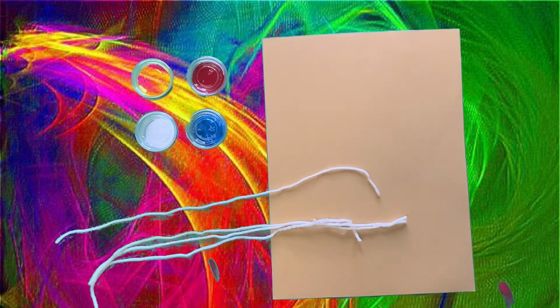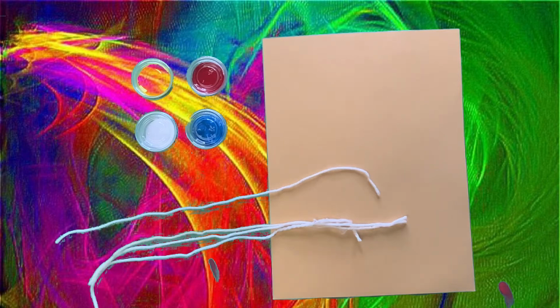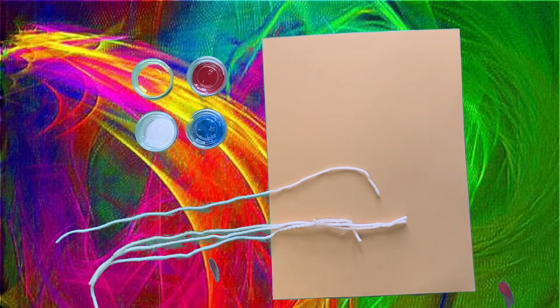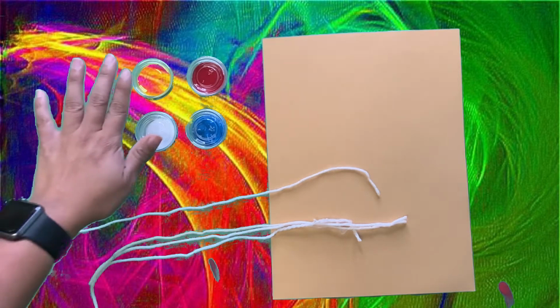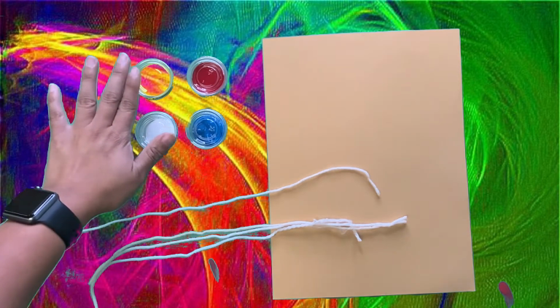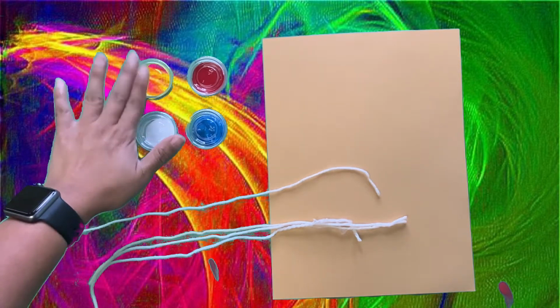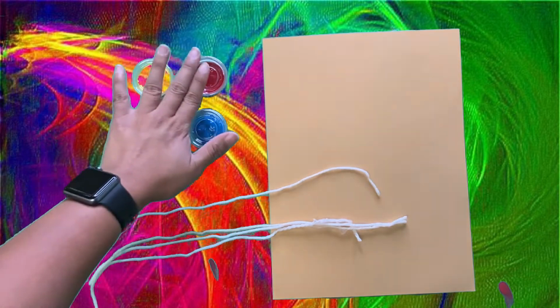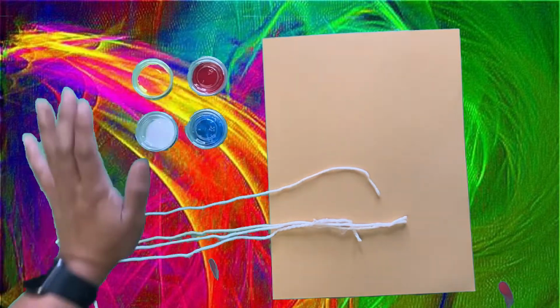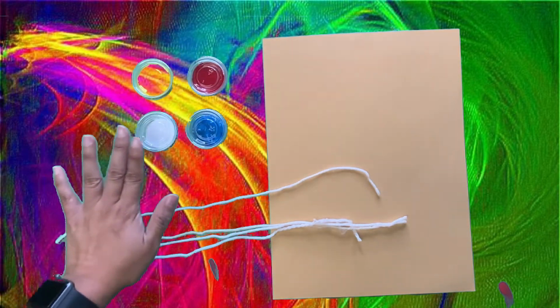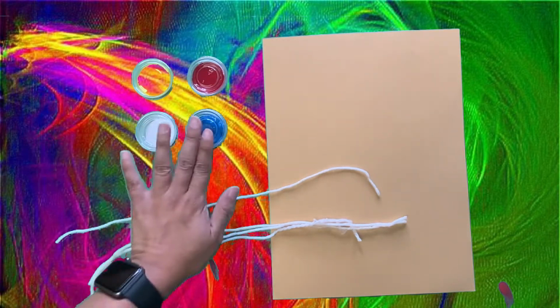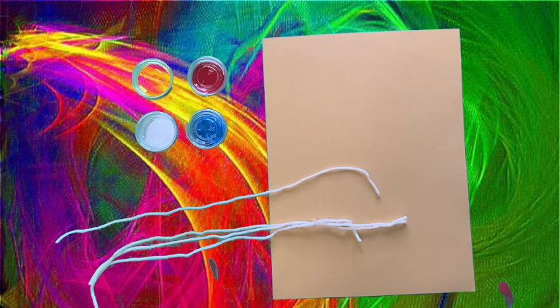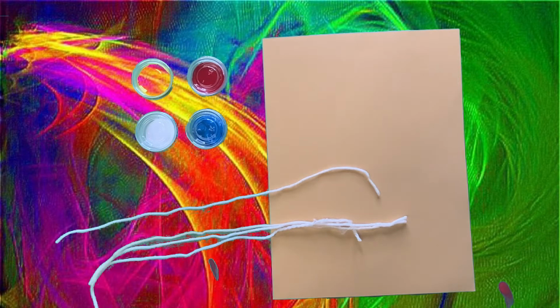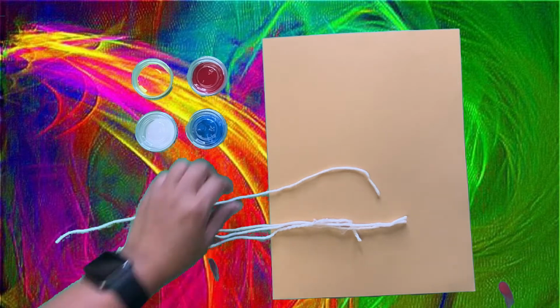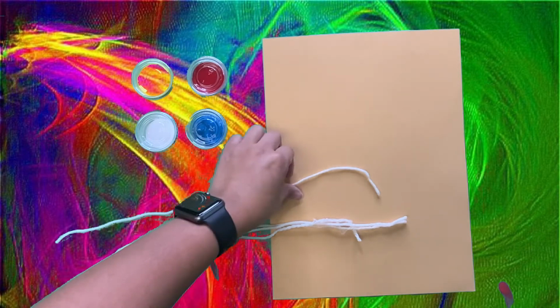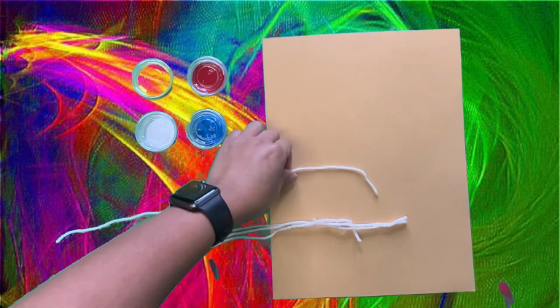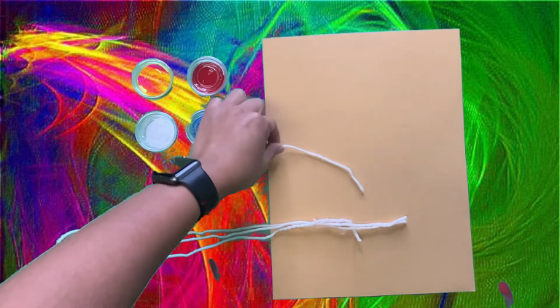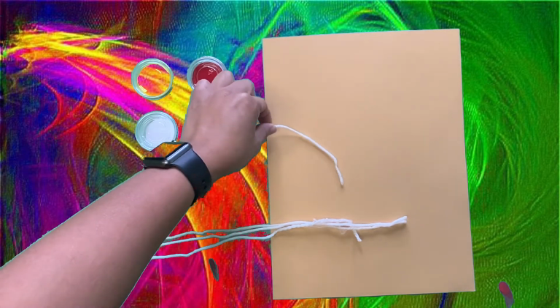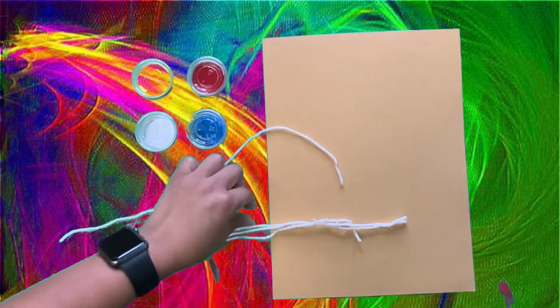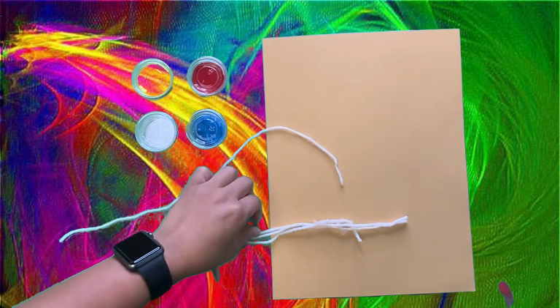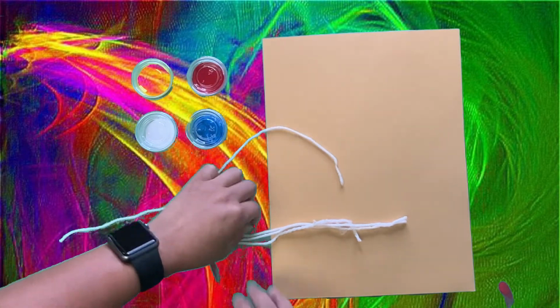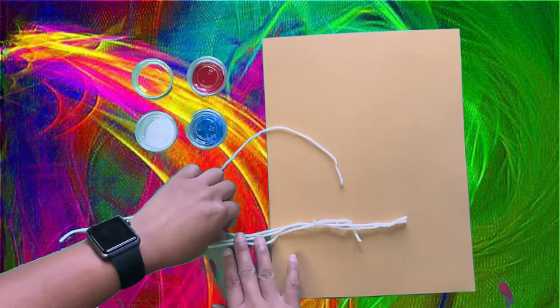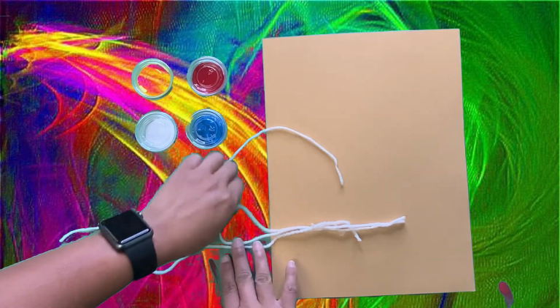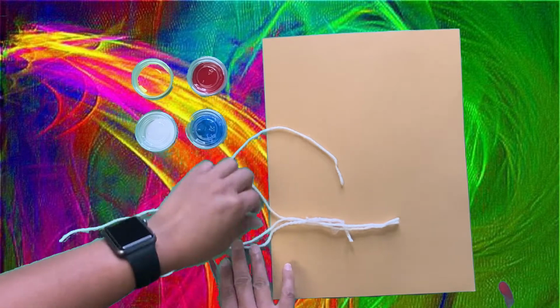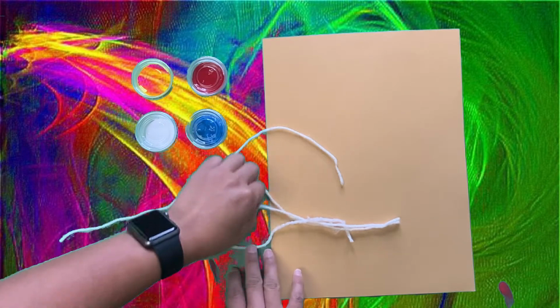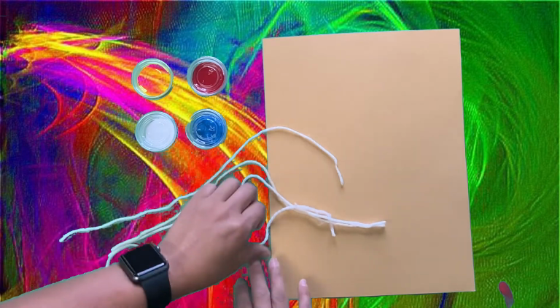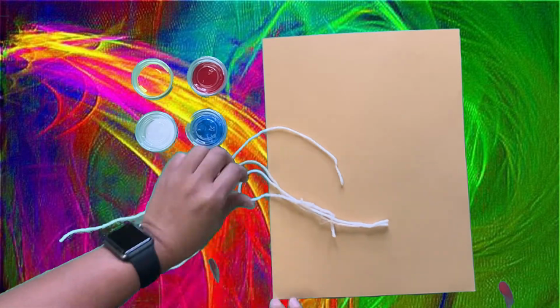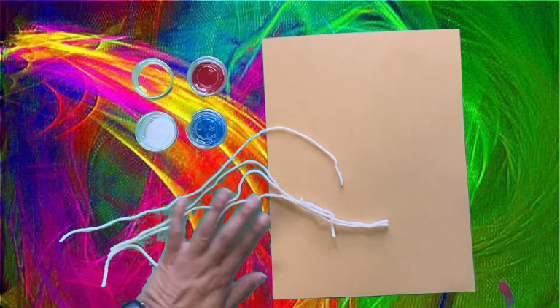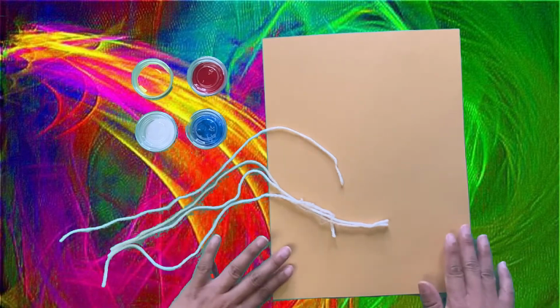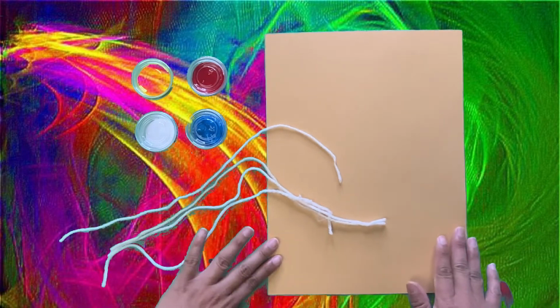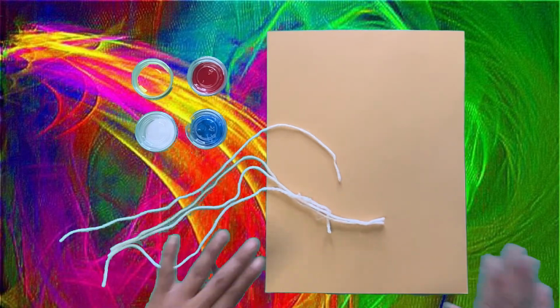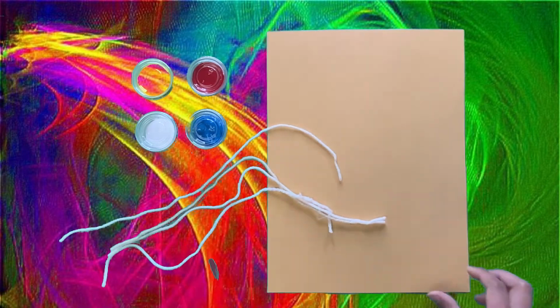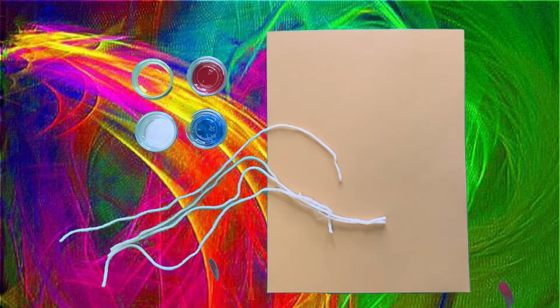For this project, we're going to need our paint — our yellow, red, white, and blue paint — our yarn. We're going to have one, two, three, four yarns, and our construction paper.